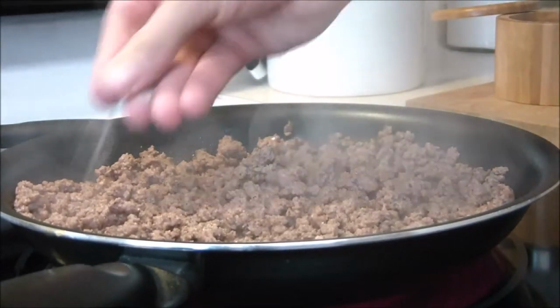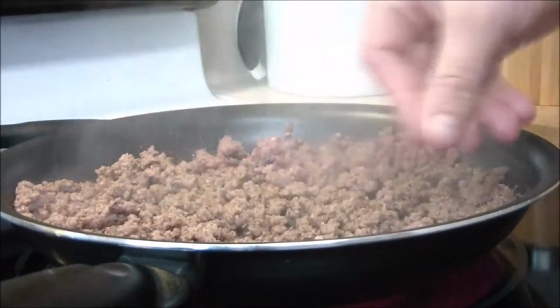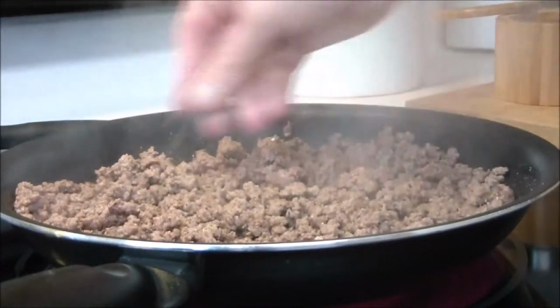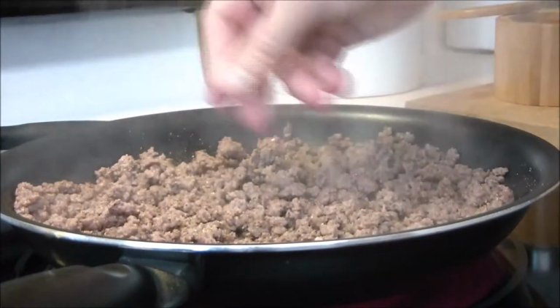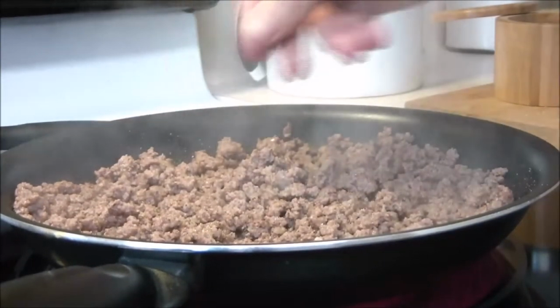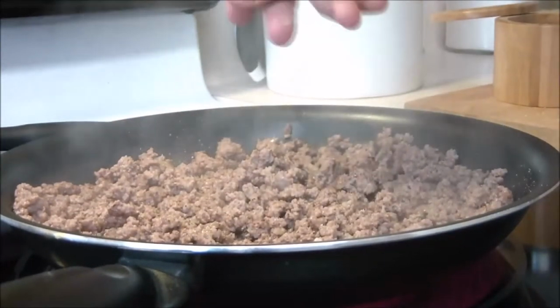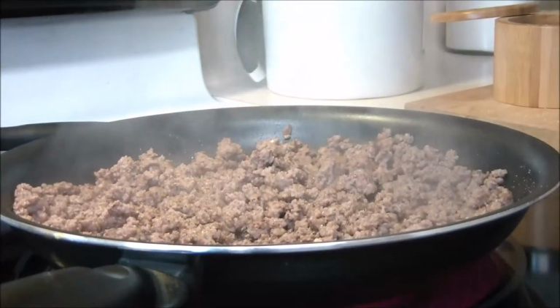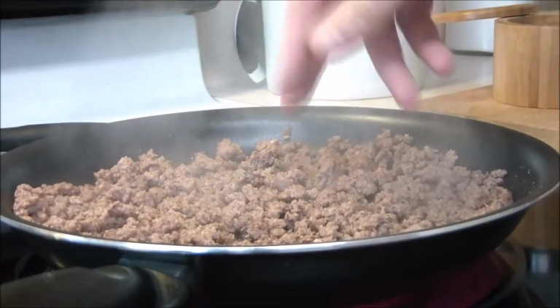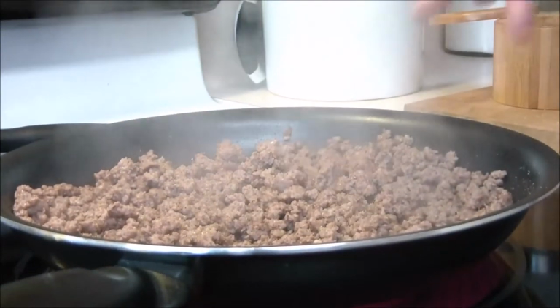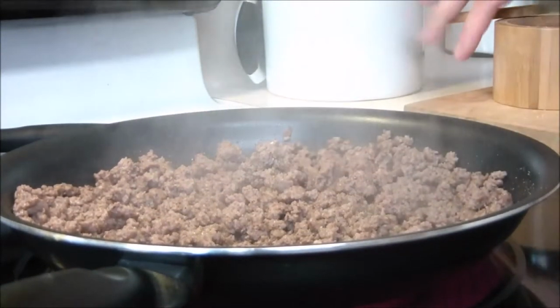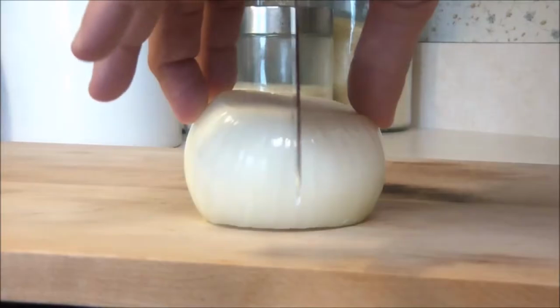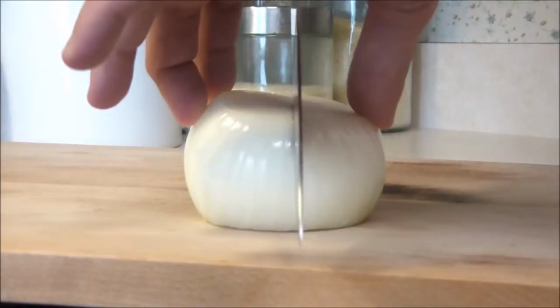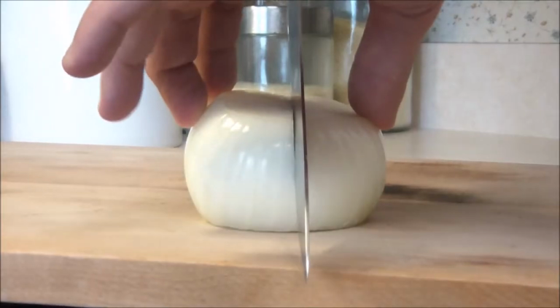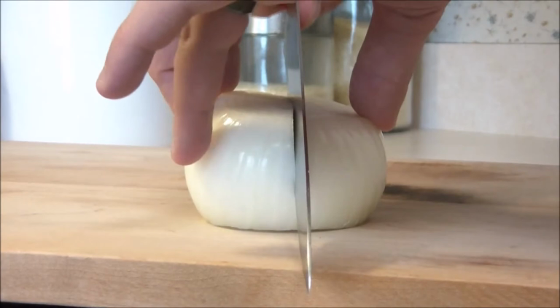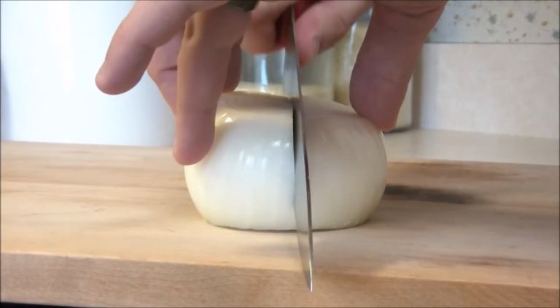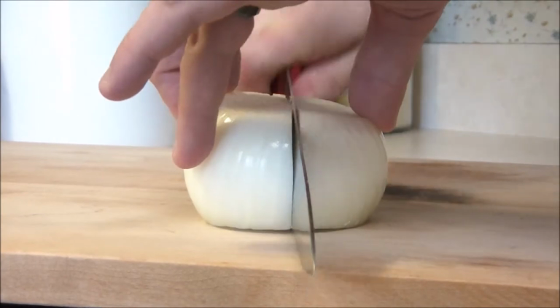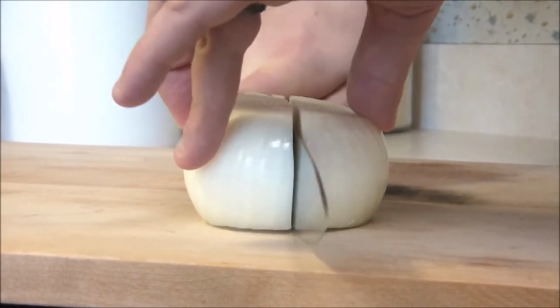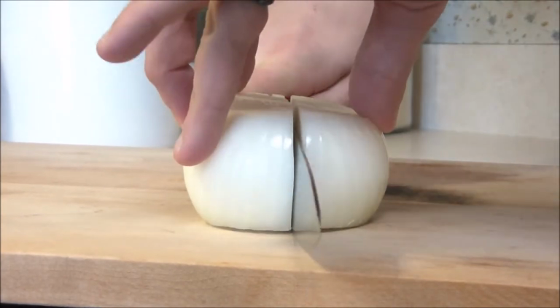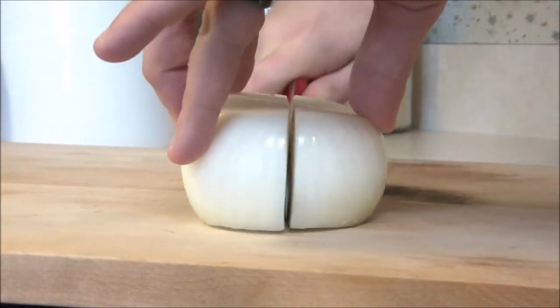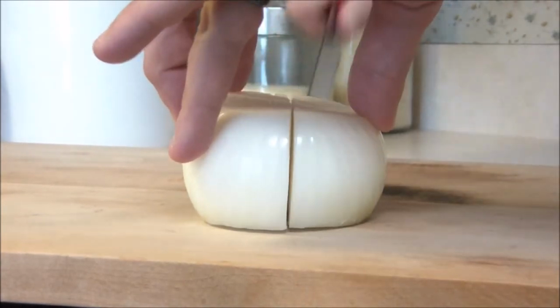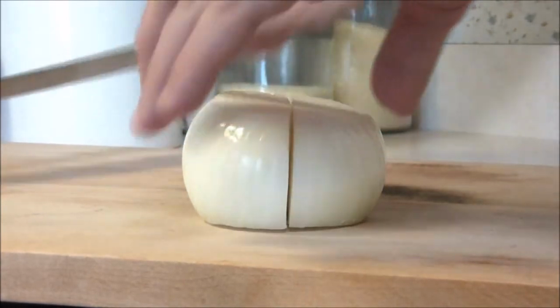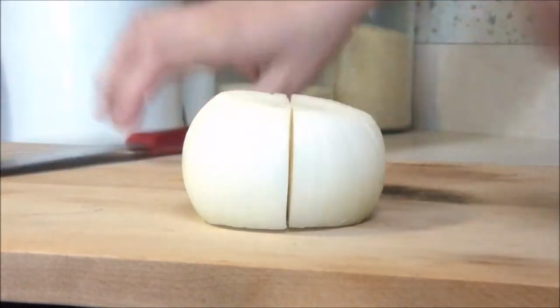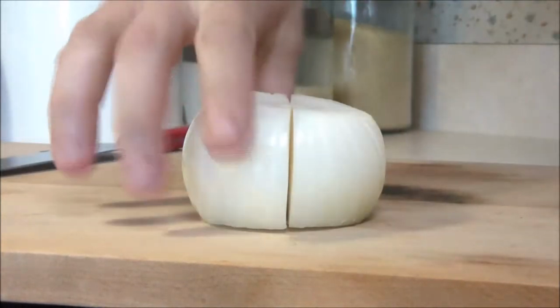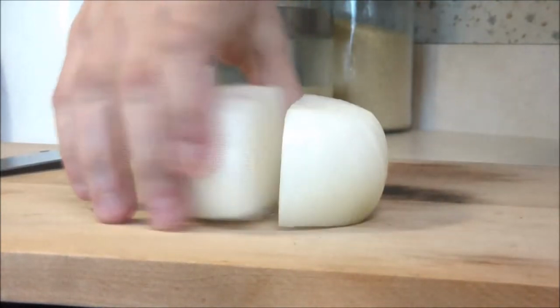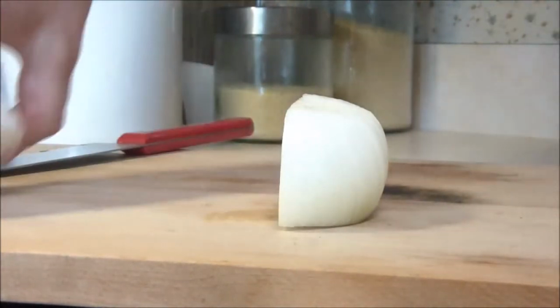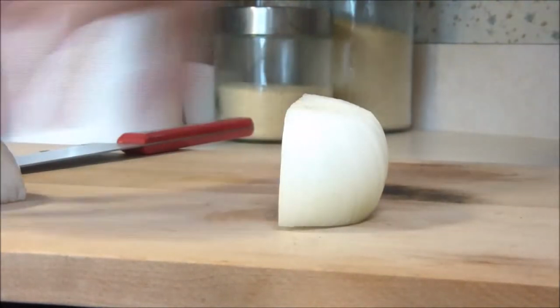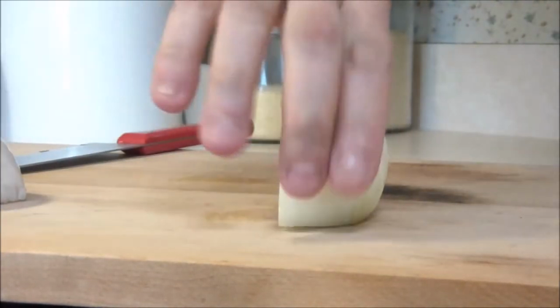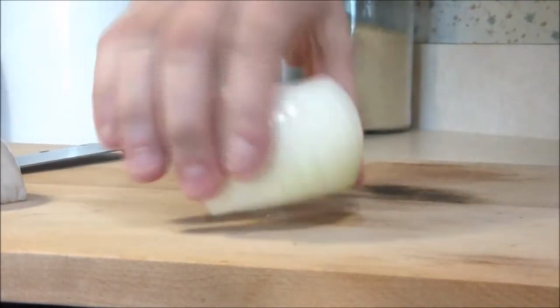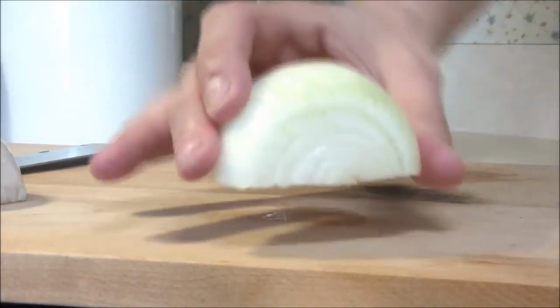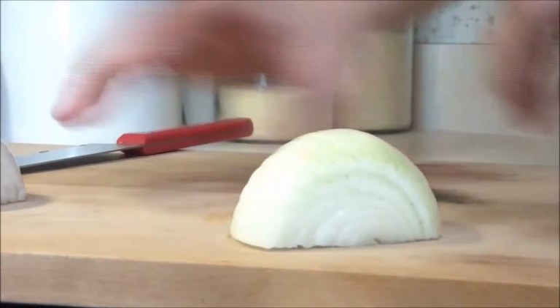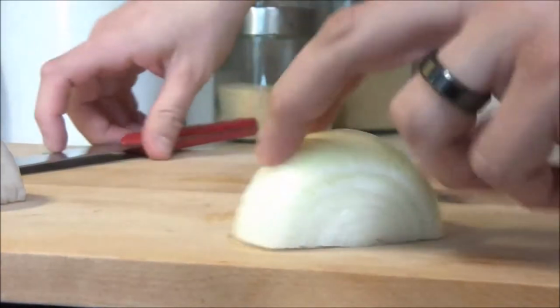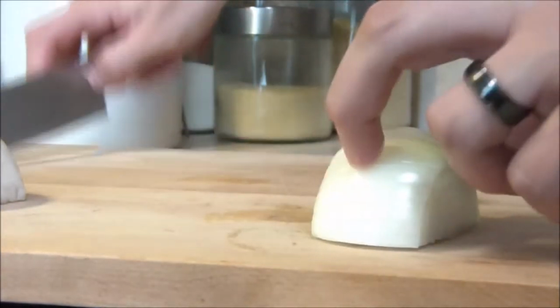Chef has his AP rub that he uses so often — salt, pepper, garlic powder. He's gonna go ahead and cut up an onion while his meat is just on the side staying warm.